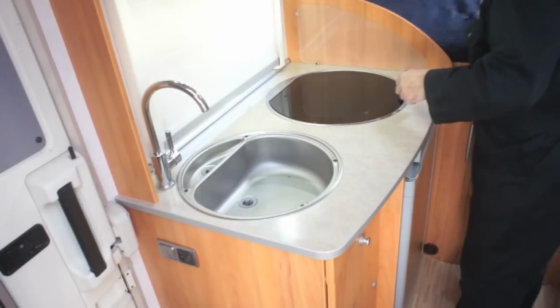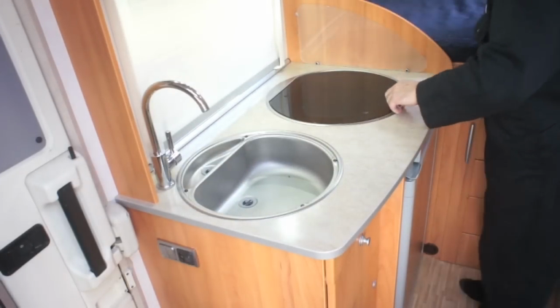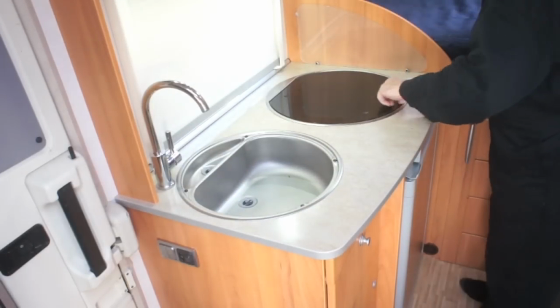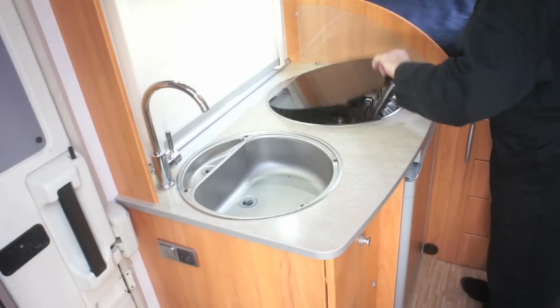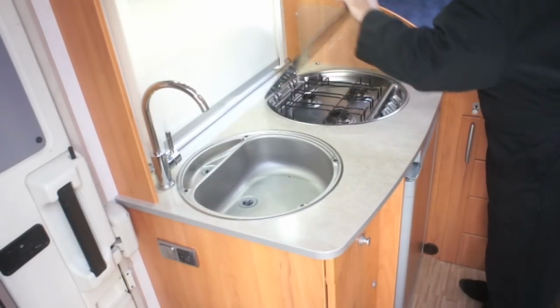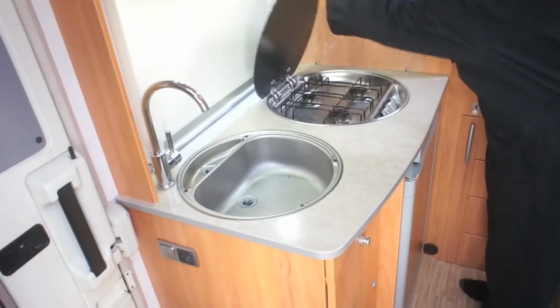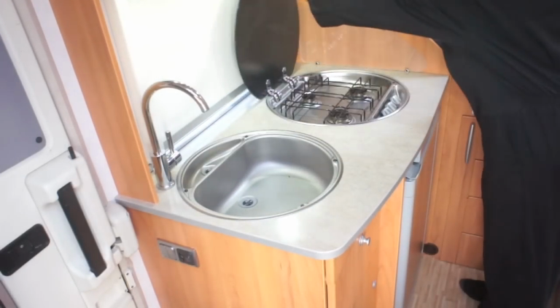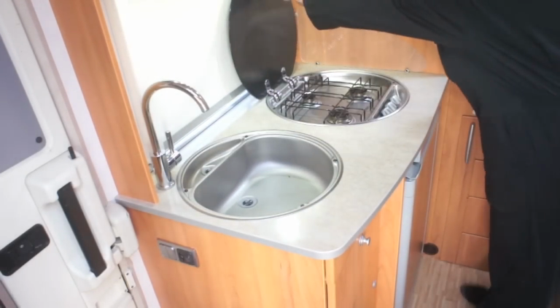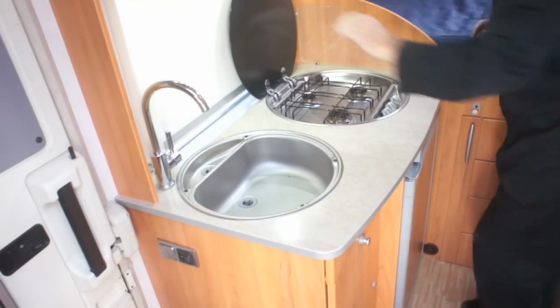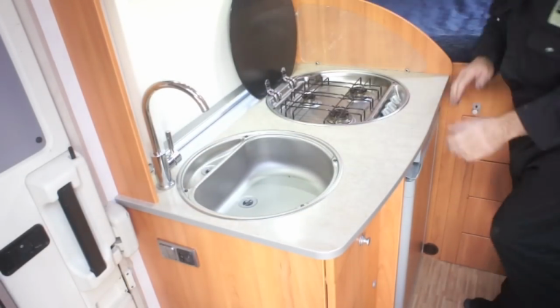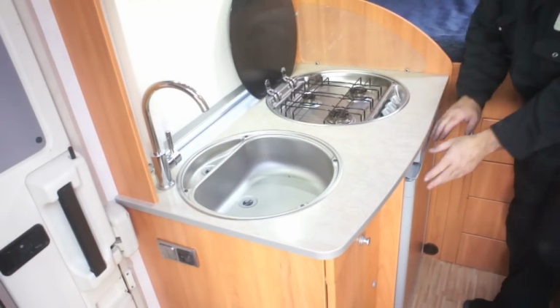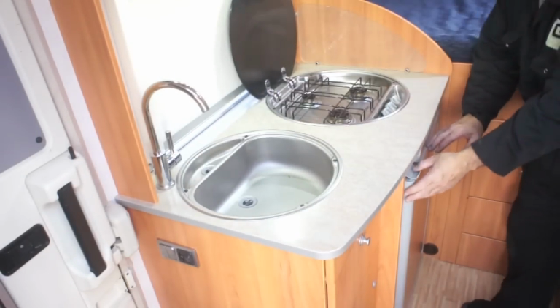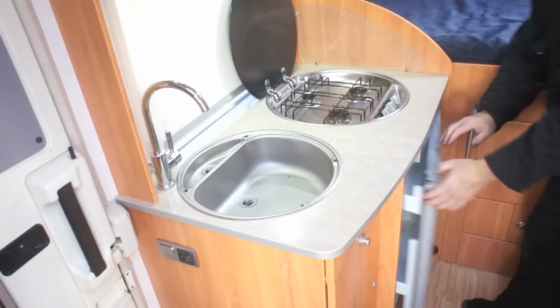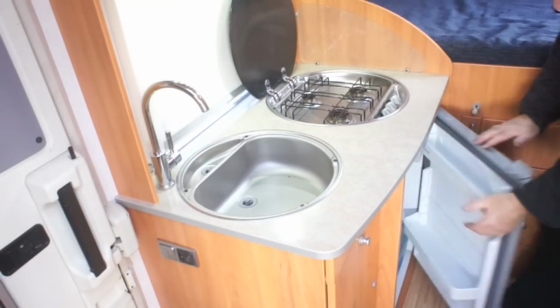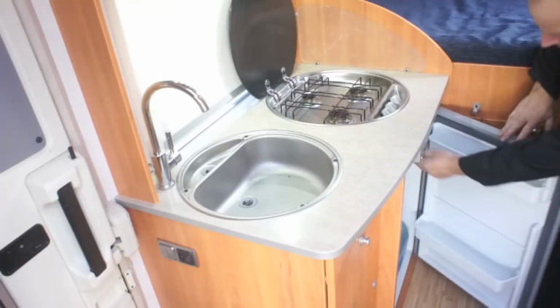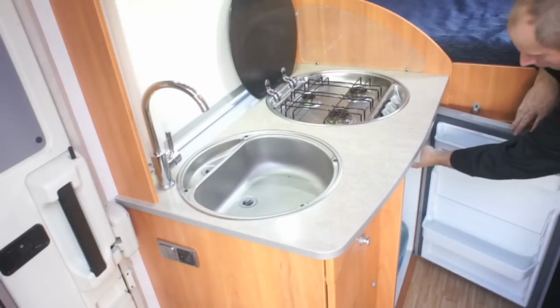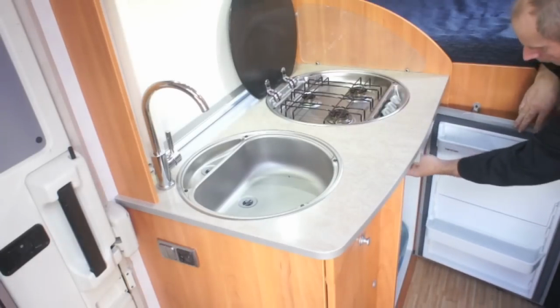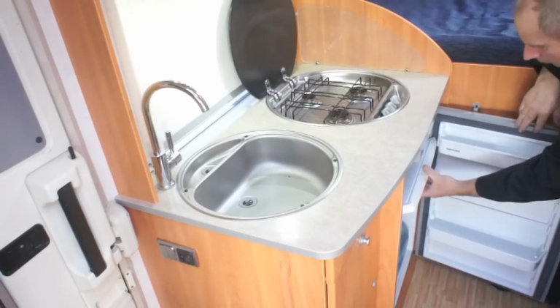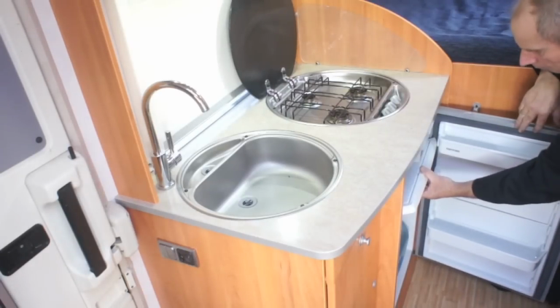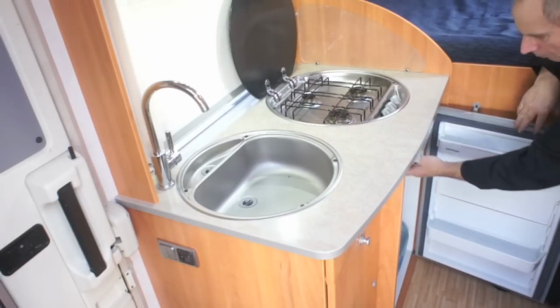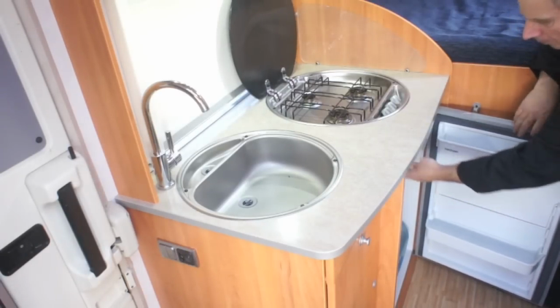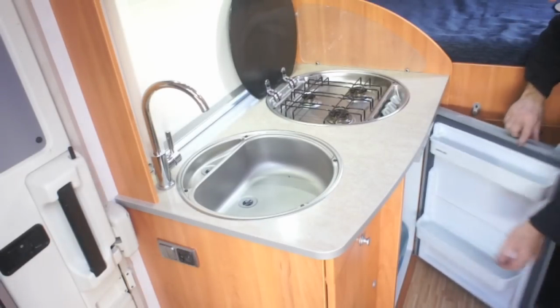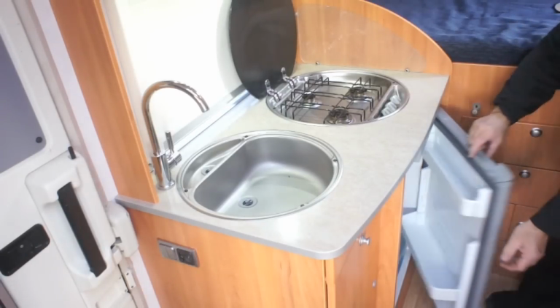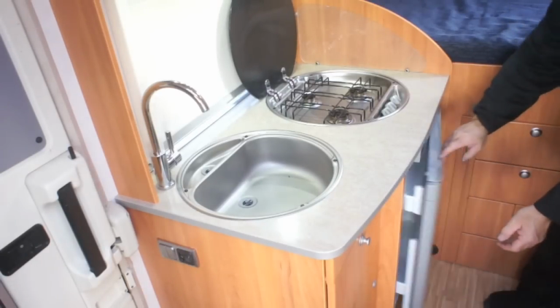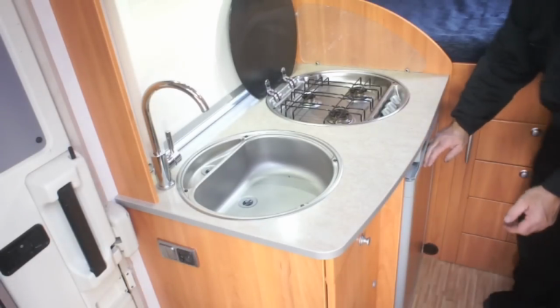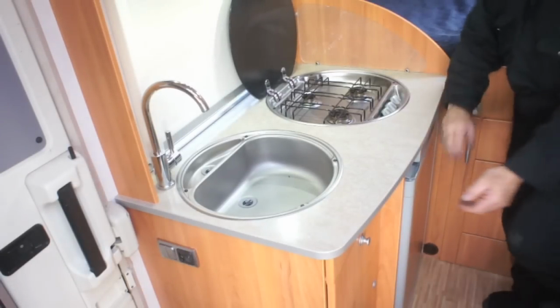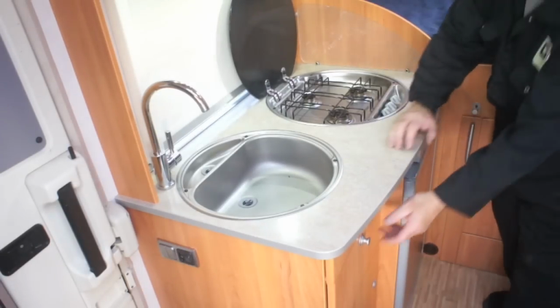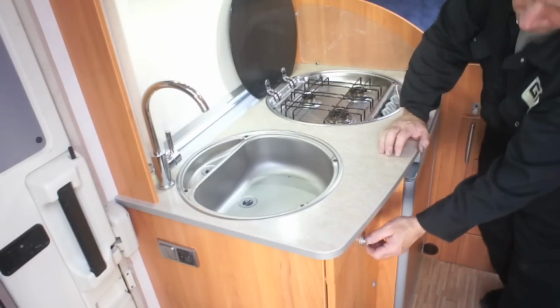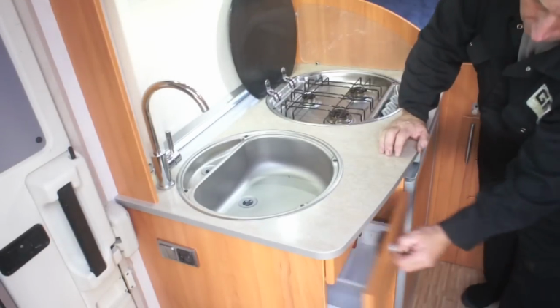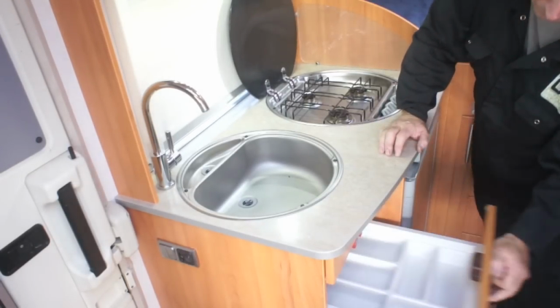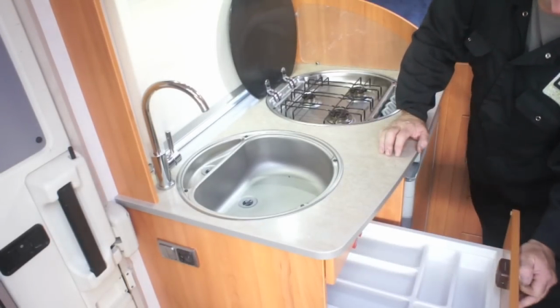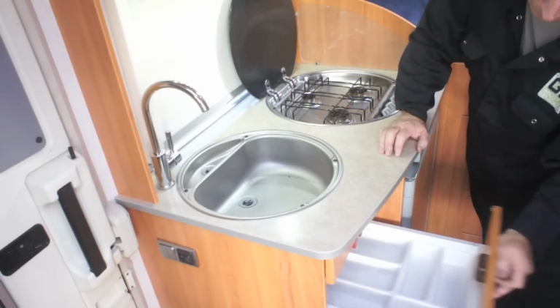In the kitchen area there is a sink with hot and cold water, a three burner hob, a three way fridge with freezer box, cutlery drawer and cupboards.